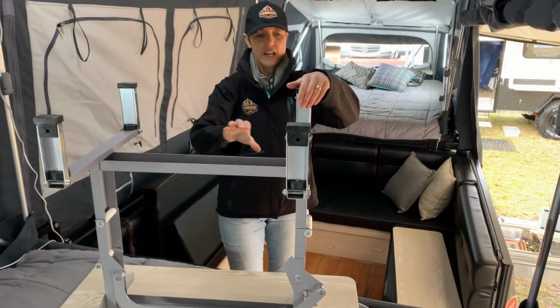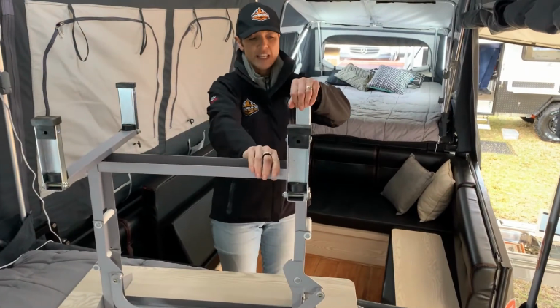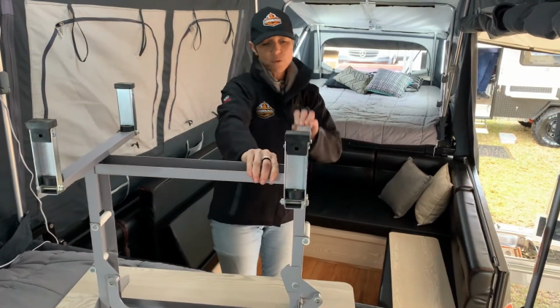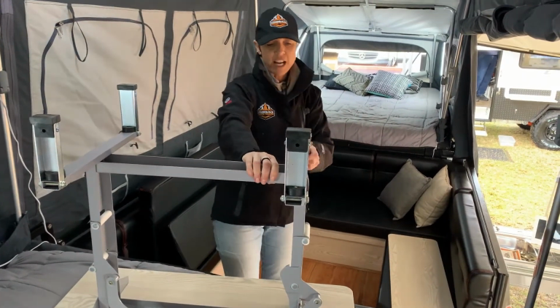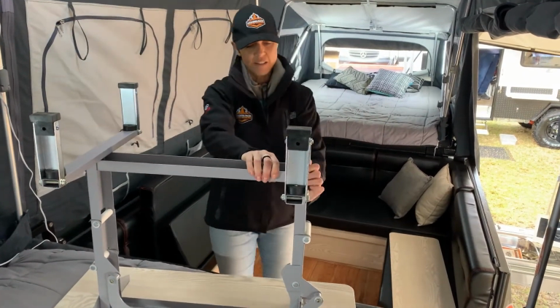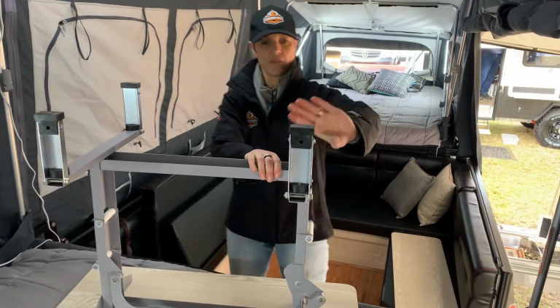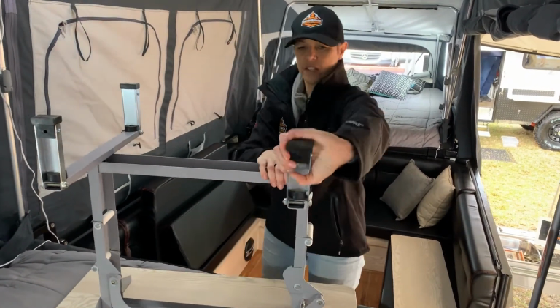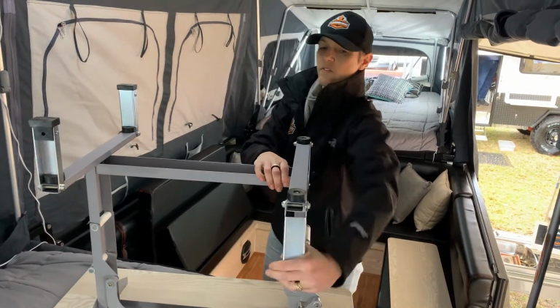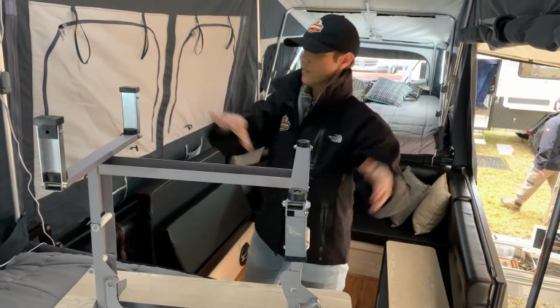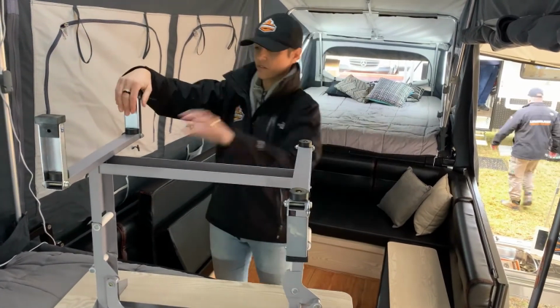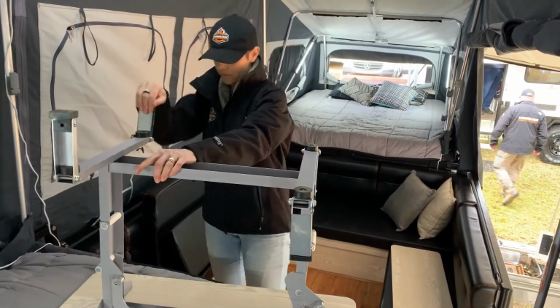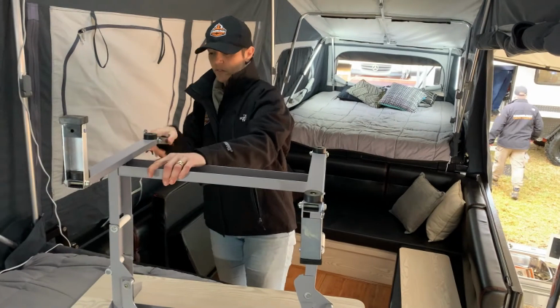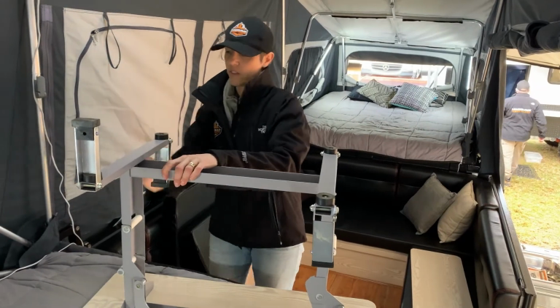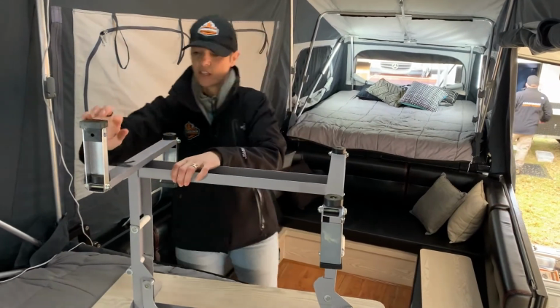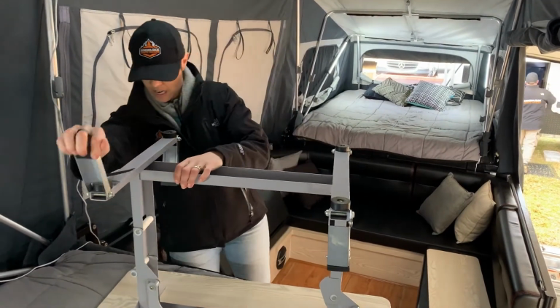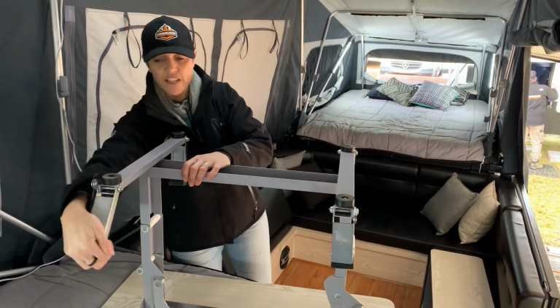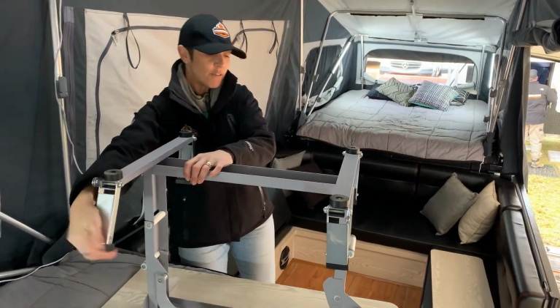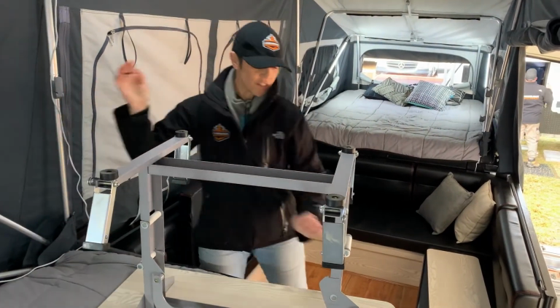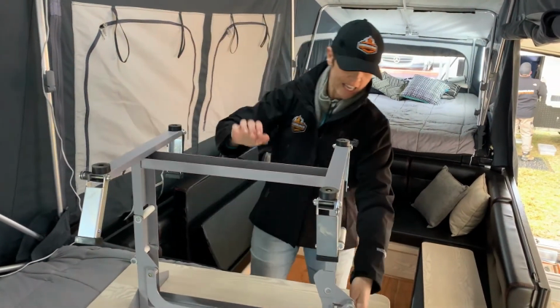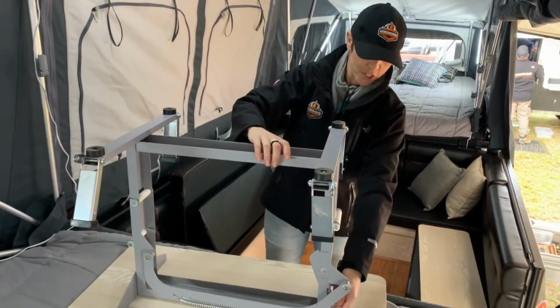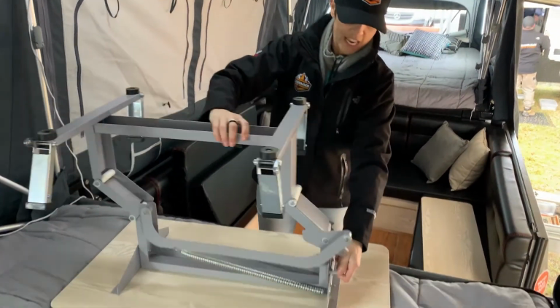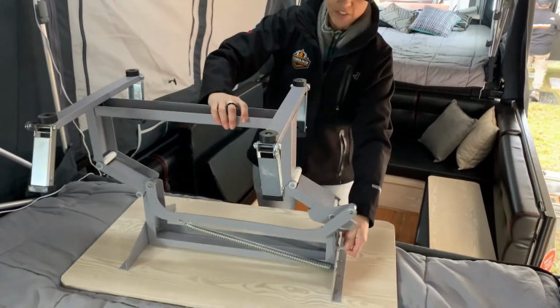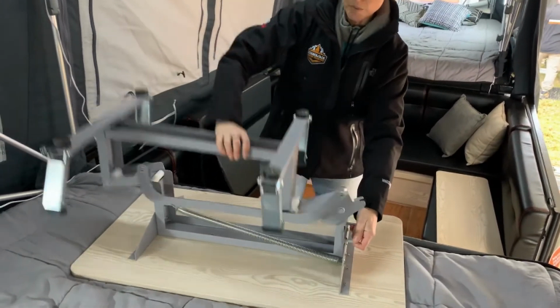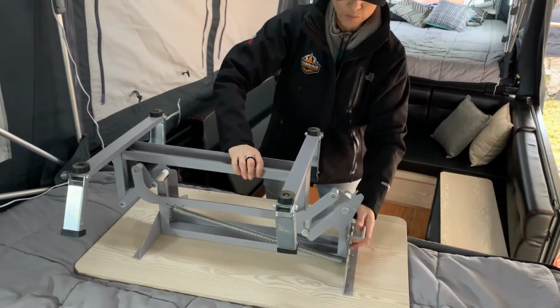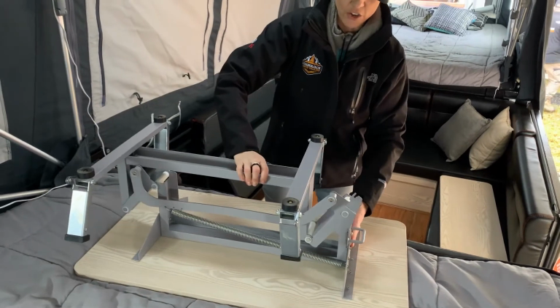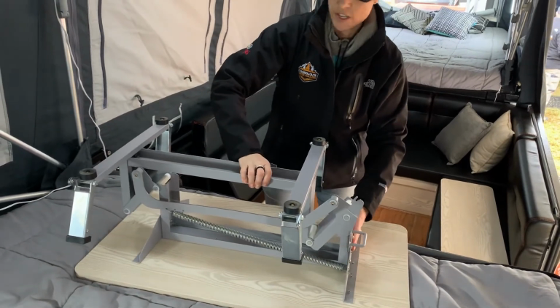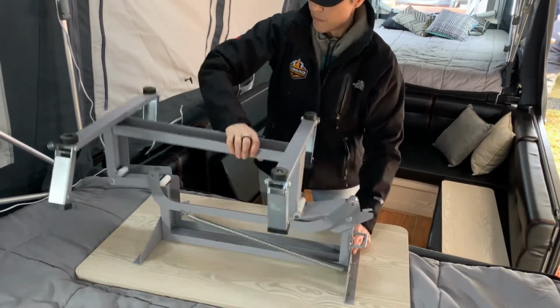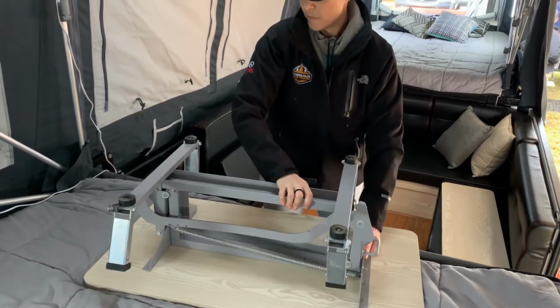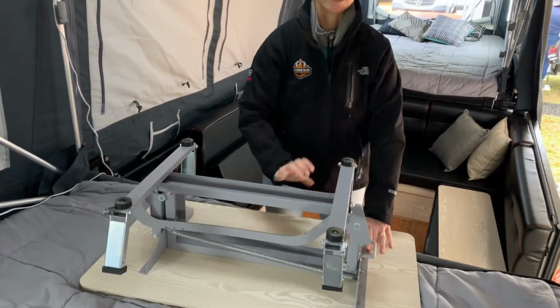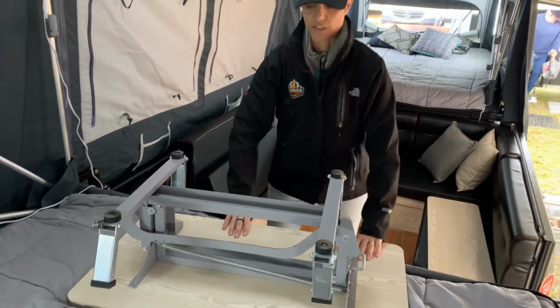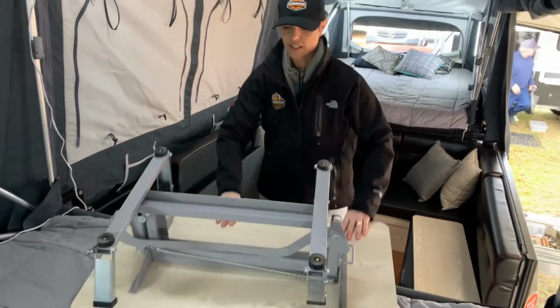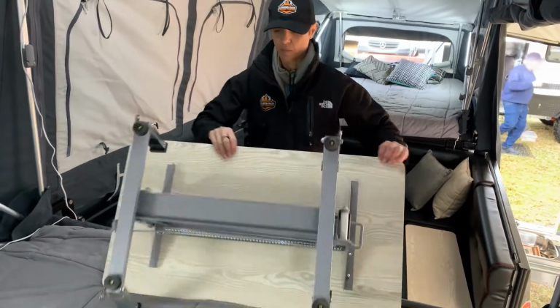These legs will fold under and then there's a lever on the side here that you just push down and then the table will just spring load back underneath. So that's step one.